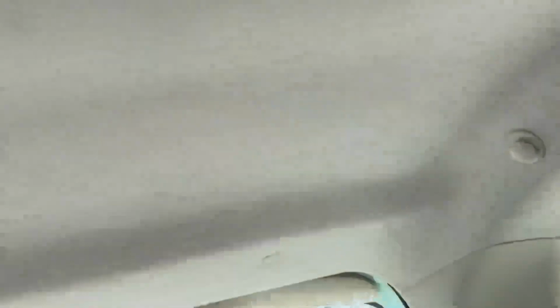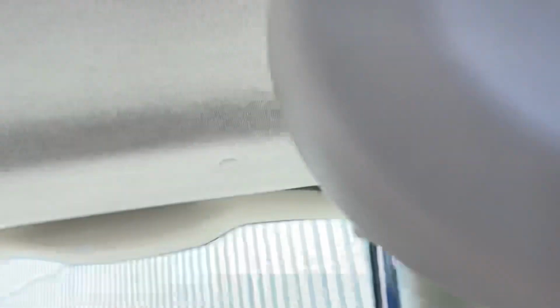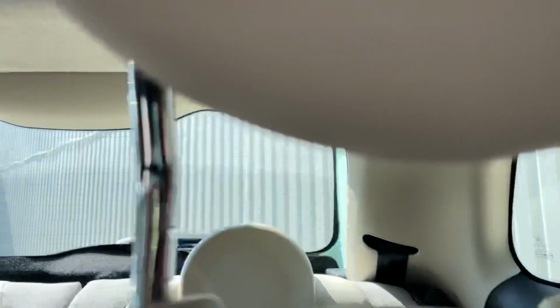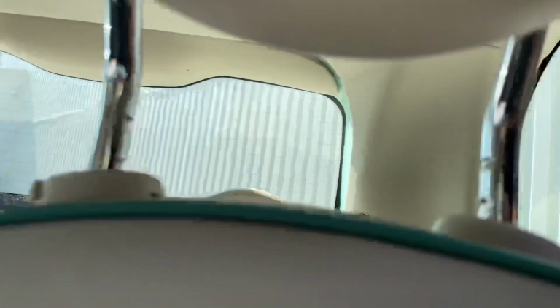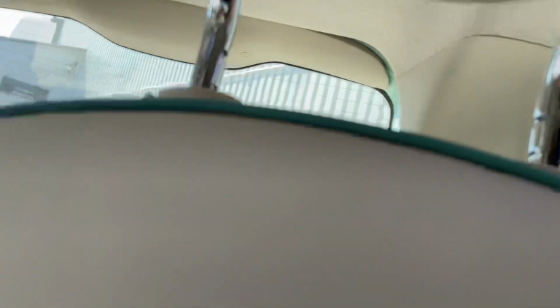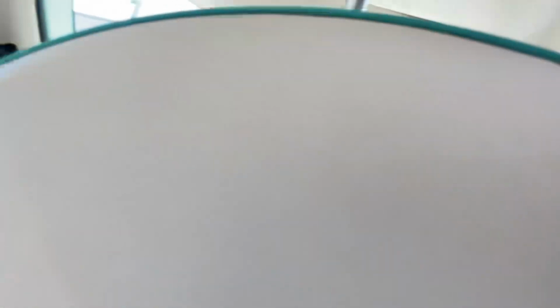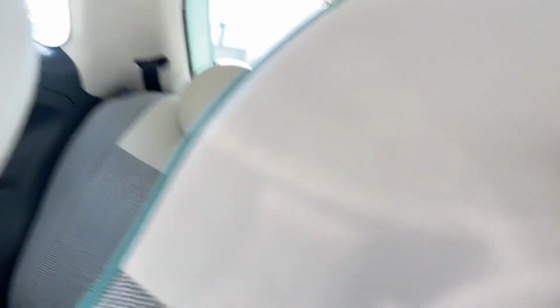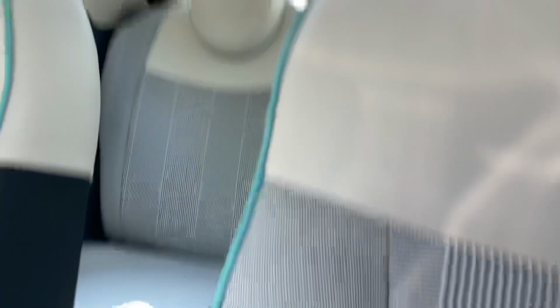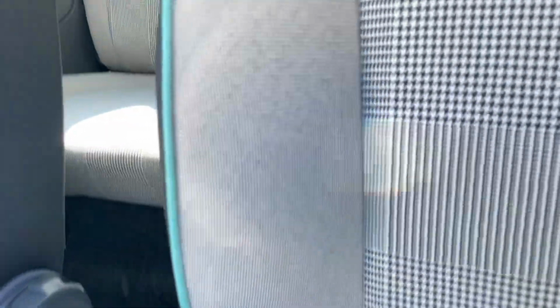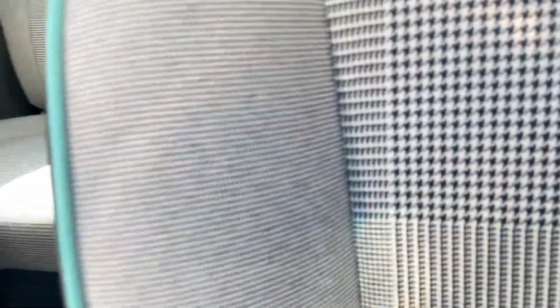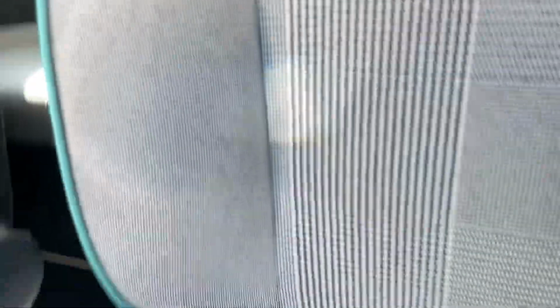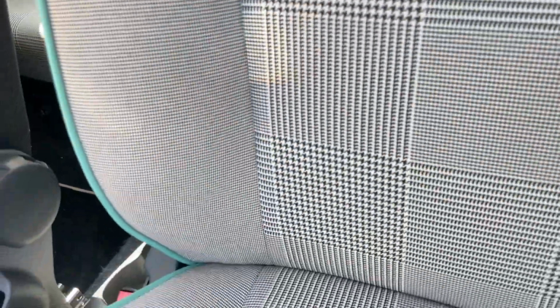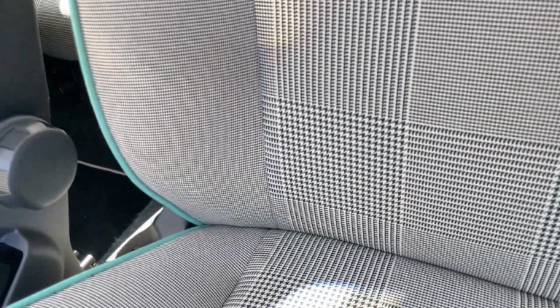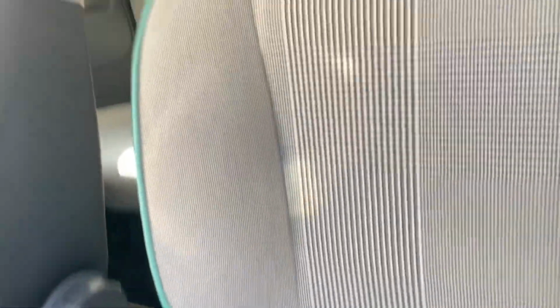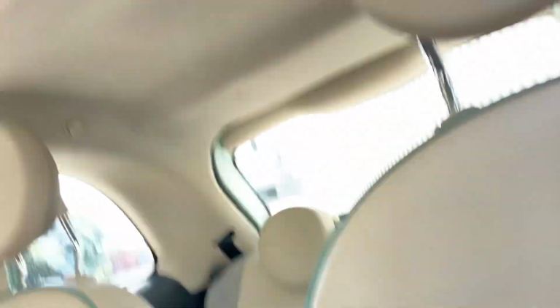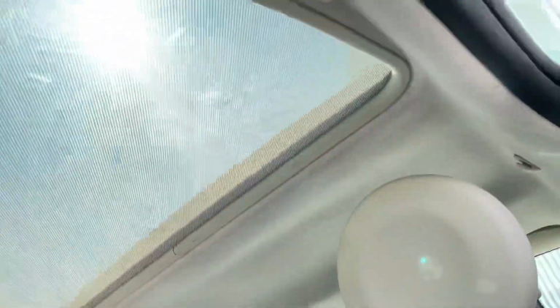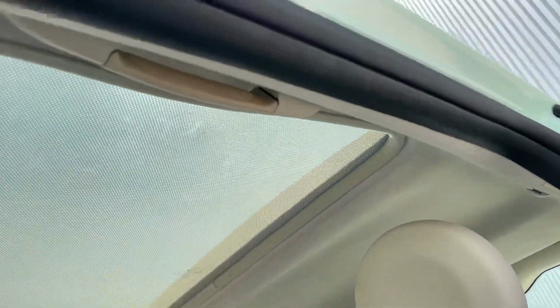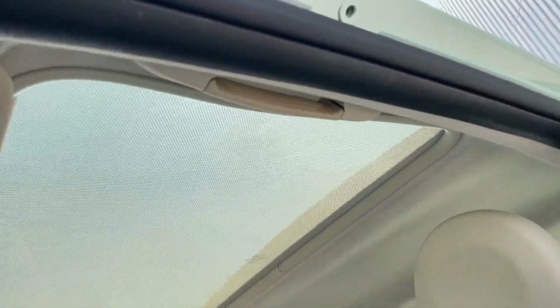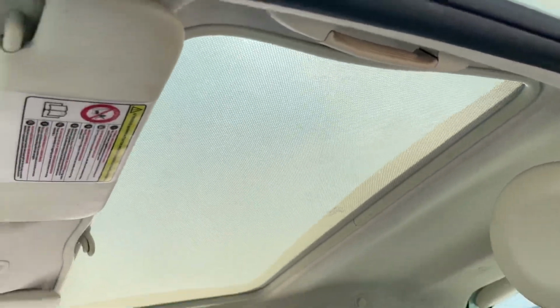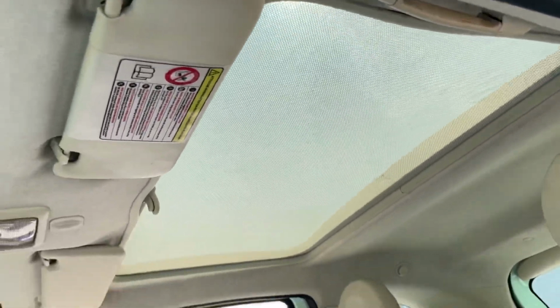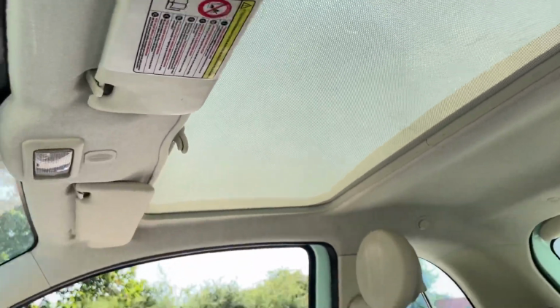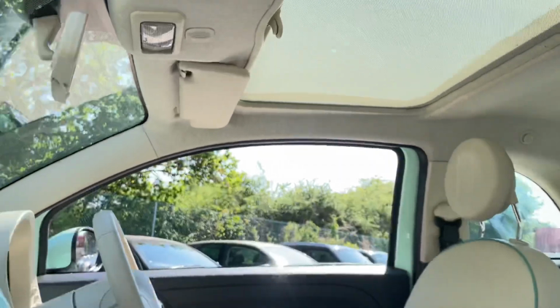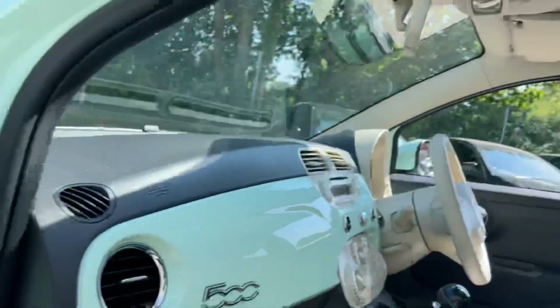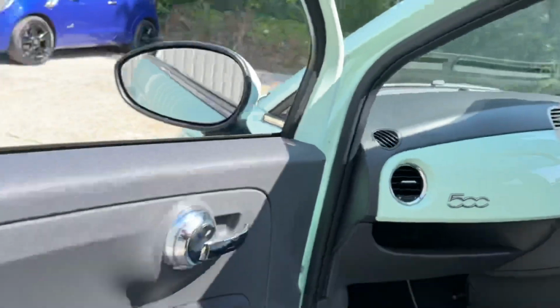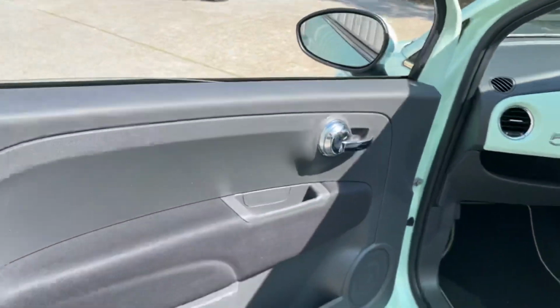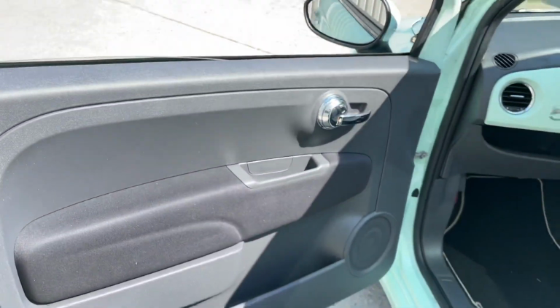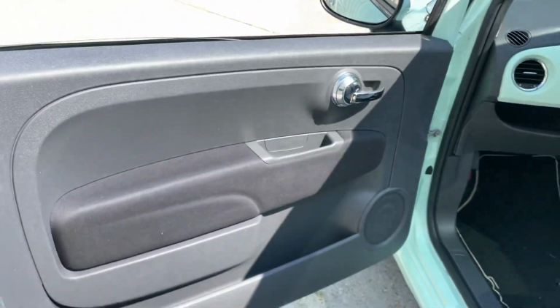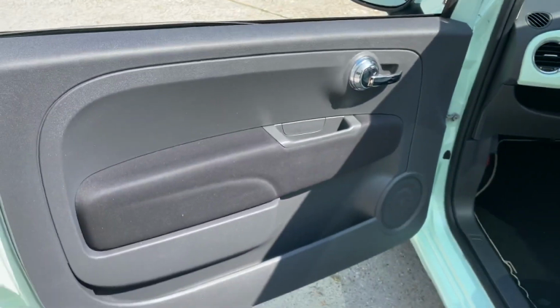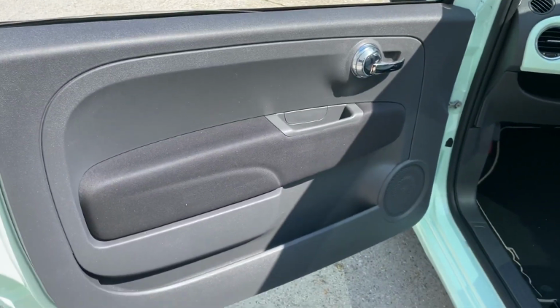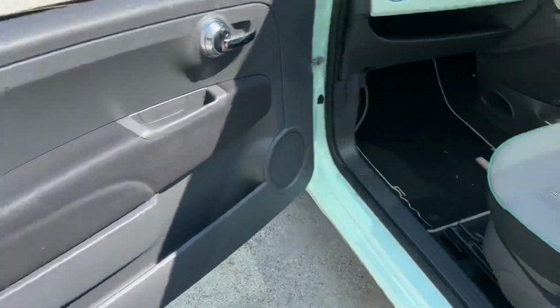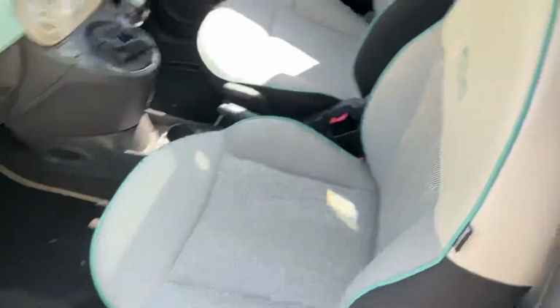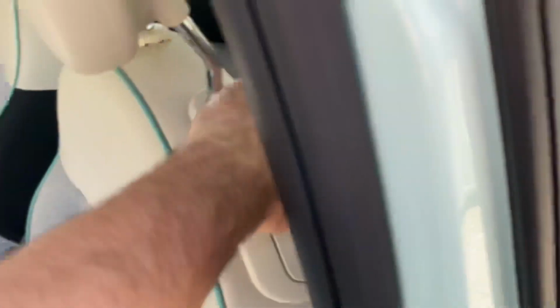You've also got a blind — if it gets too hot or too bright, you can just pull the blind across like so. Door card looking good.